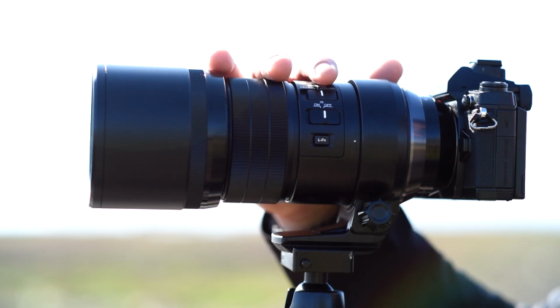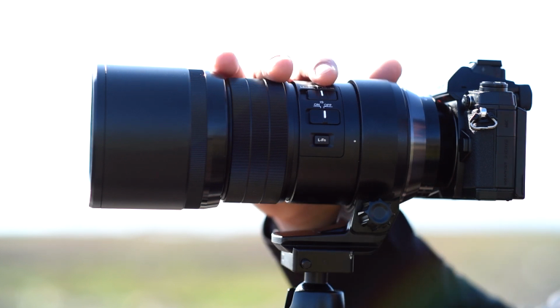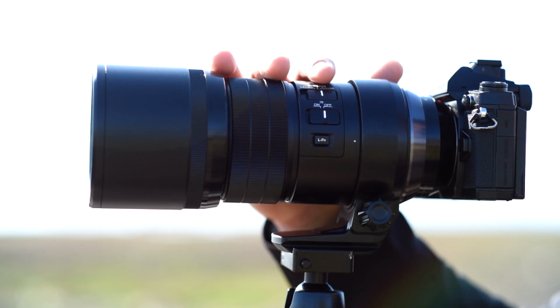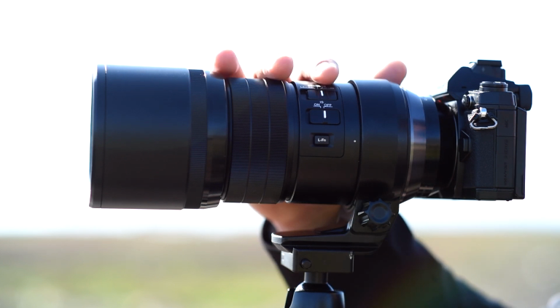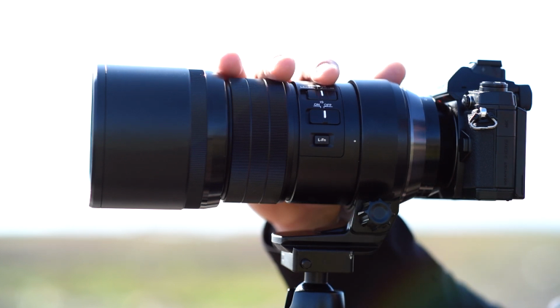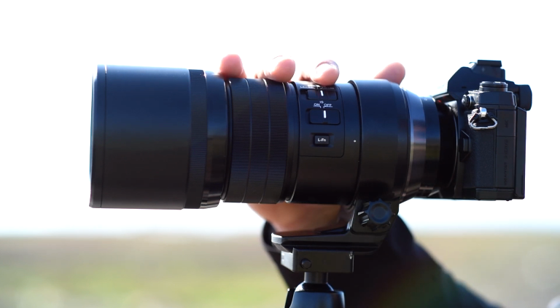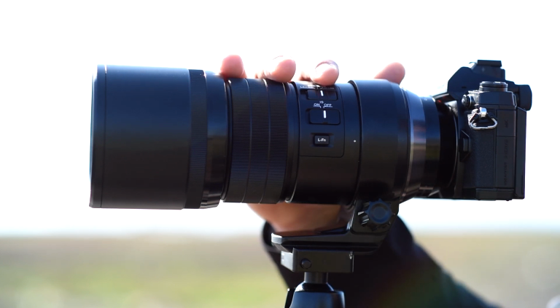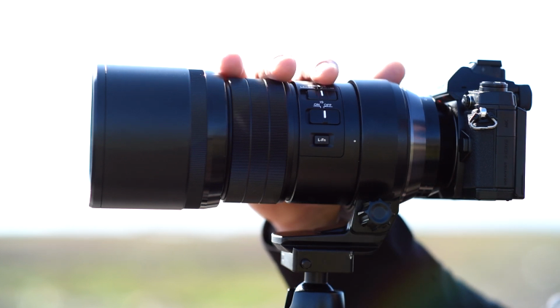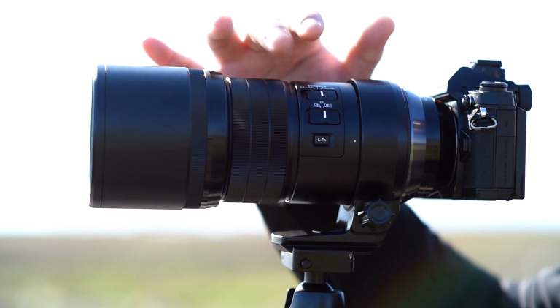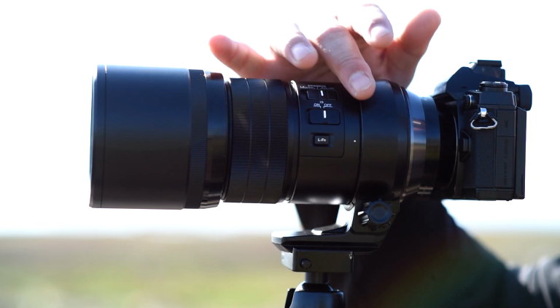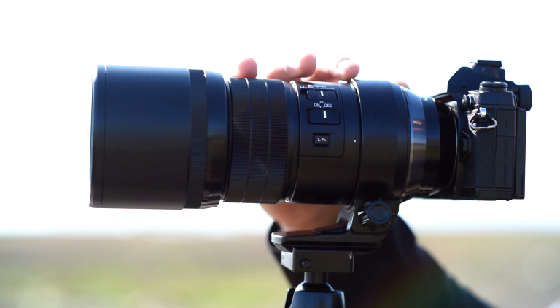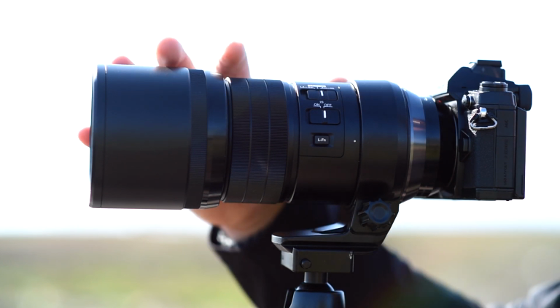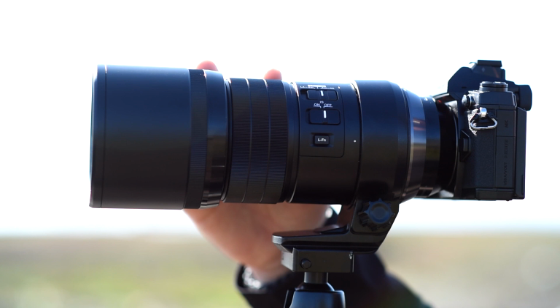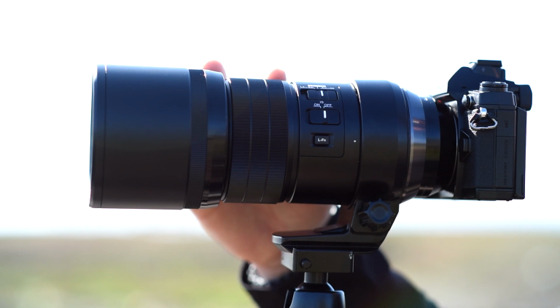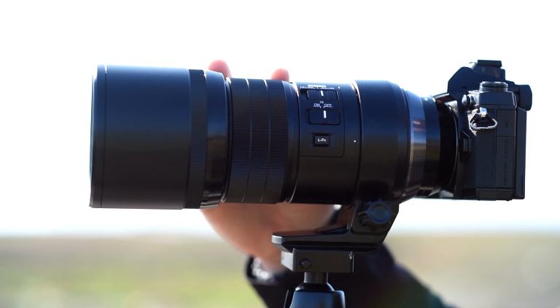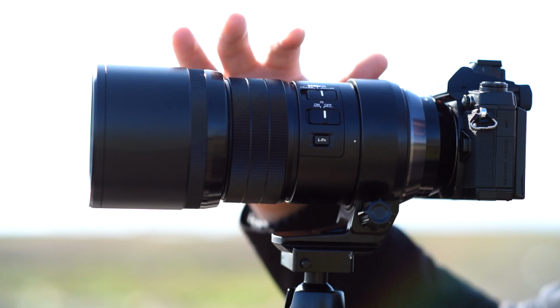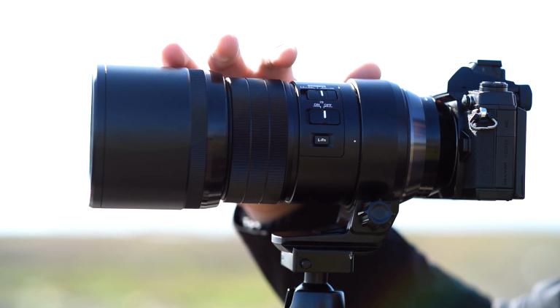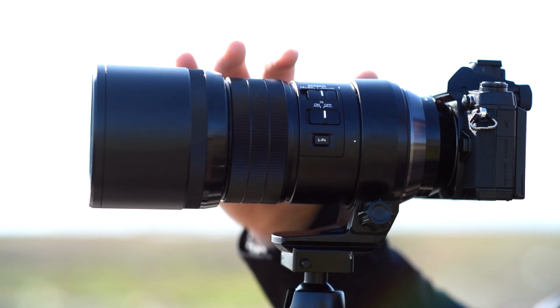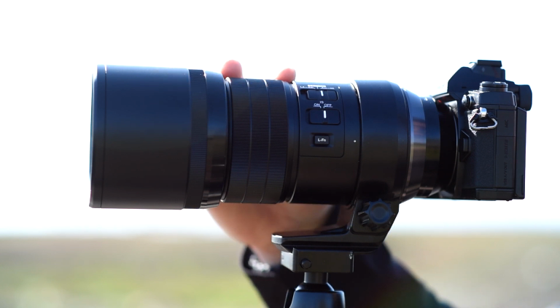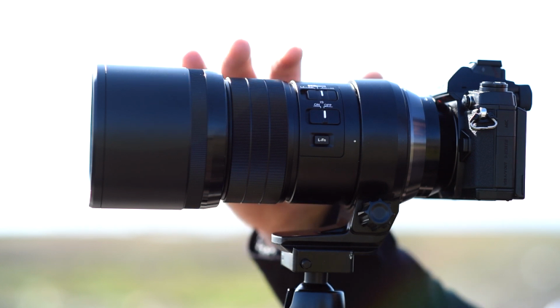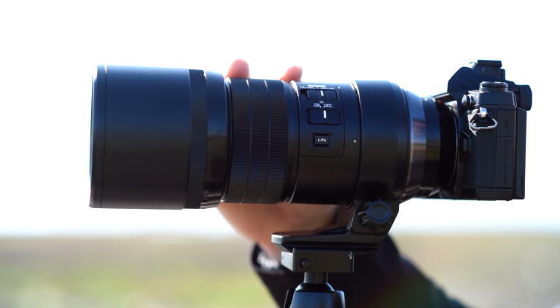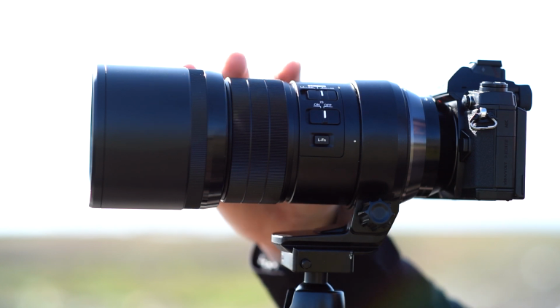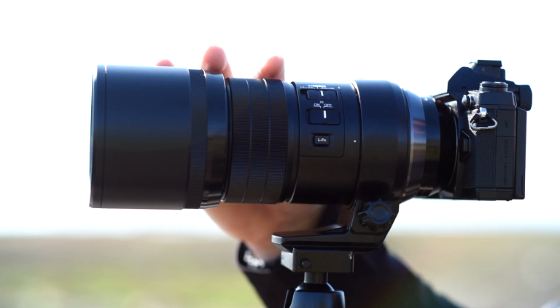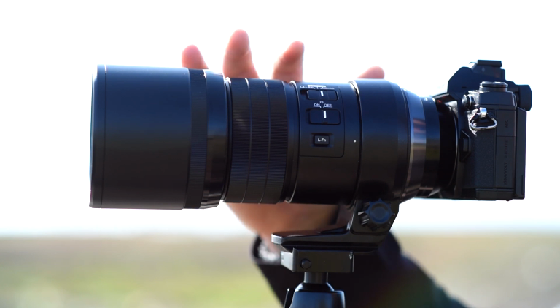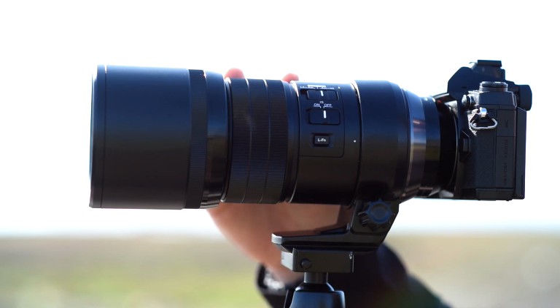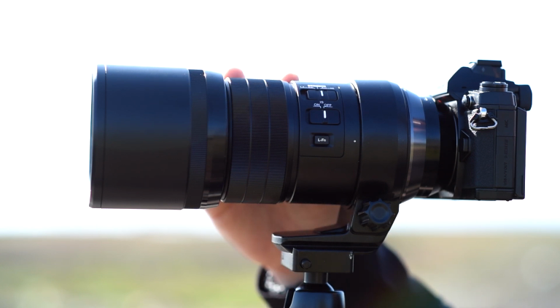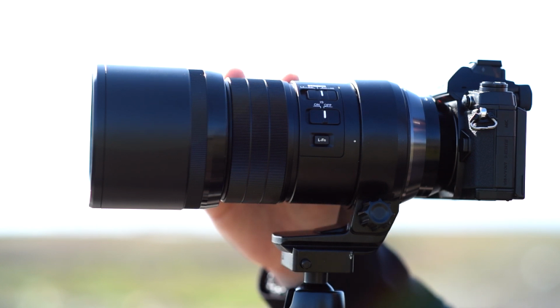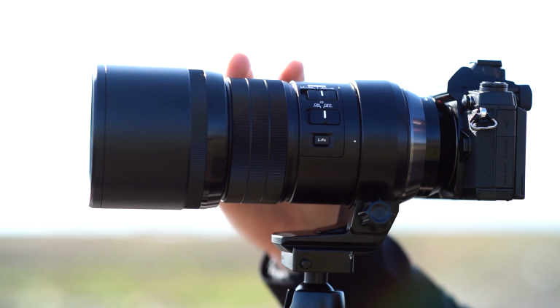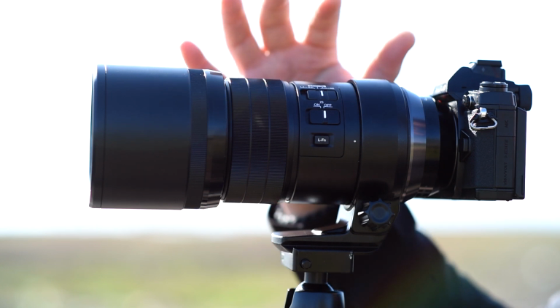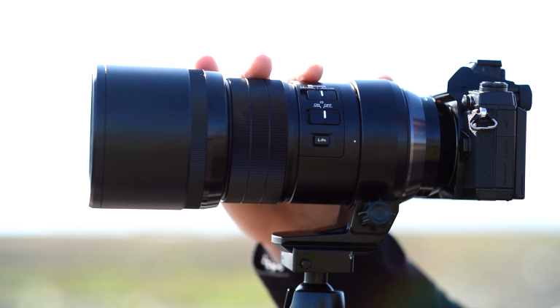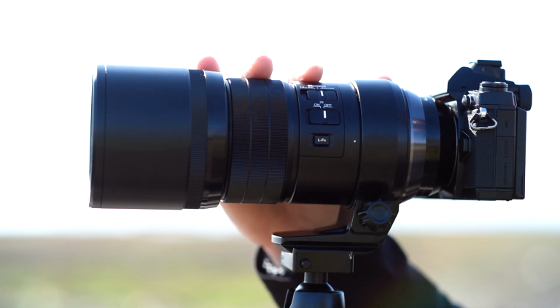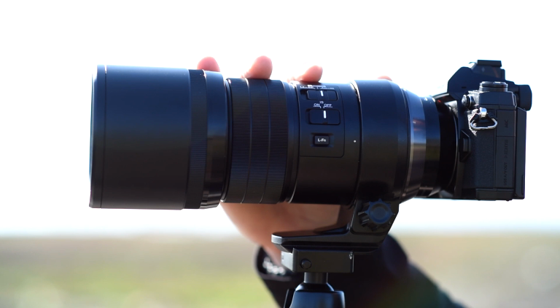The lens is also weatherproof. It is sealed in 17 locations, so you can use it in any kind of wet or dusty conditions — it's never going to let you down.